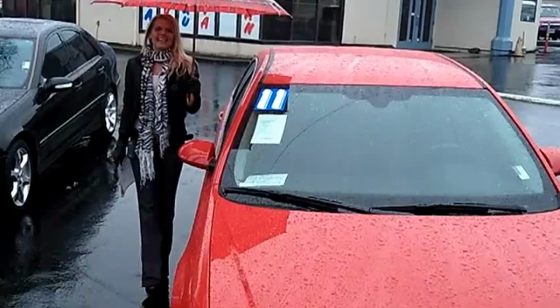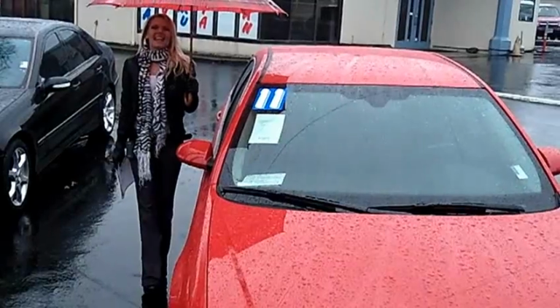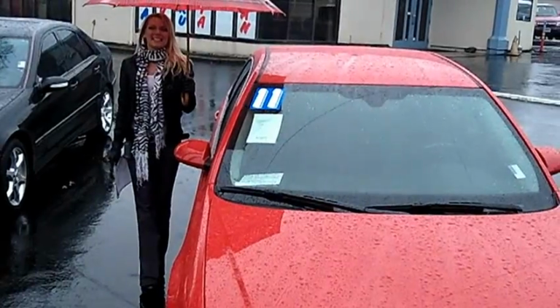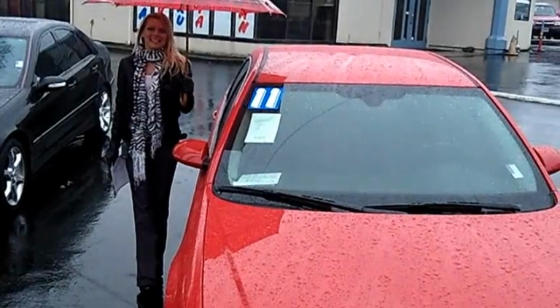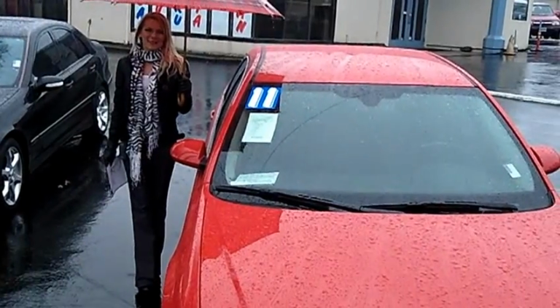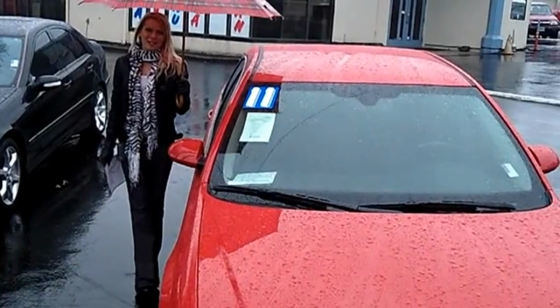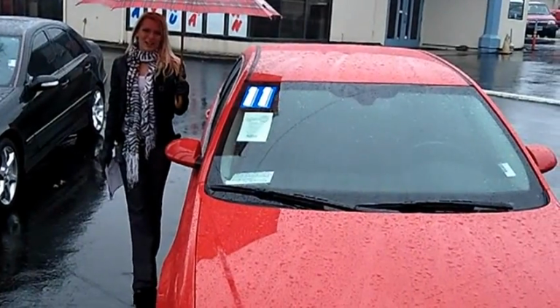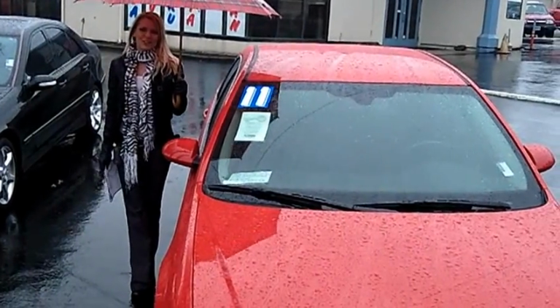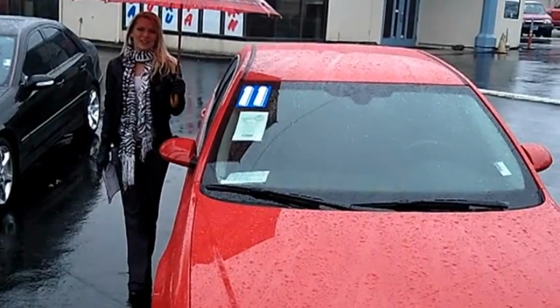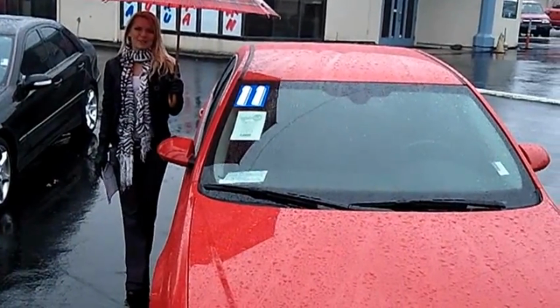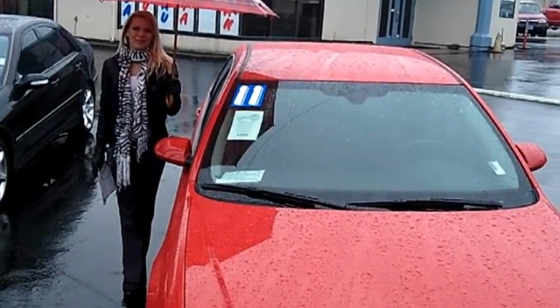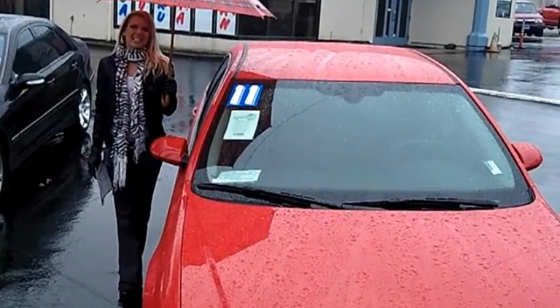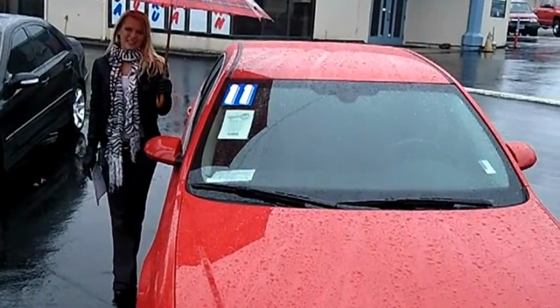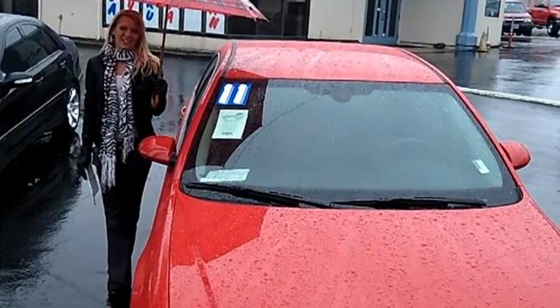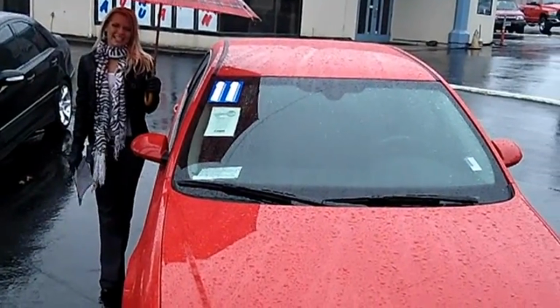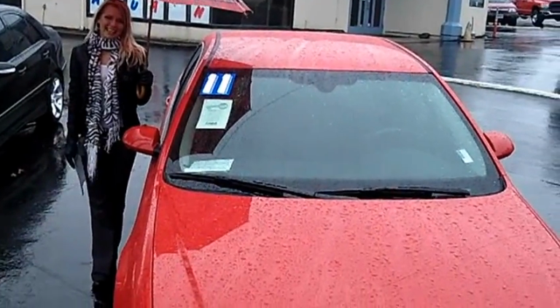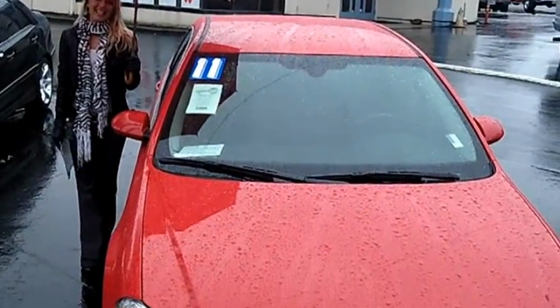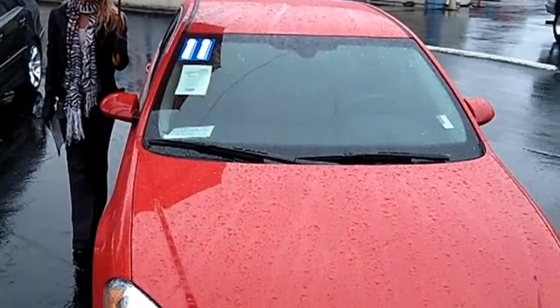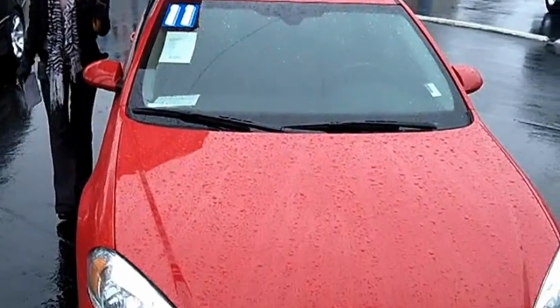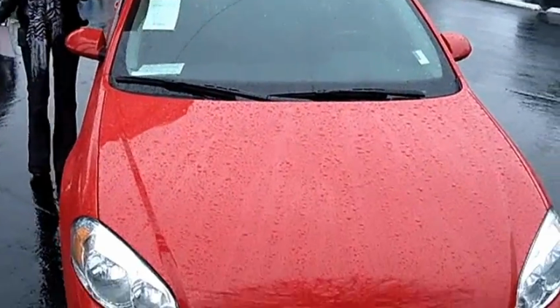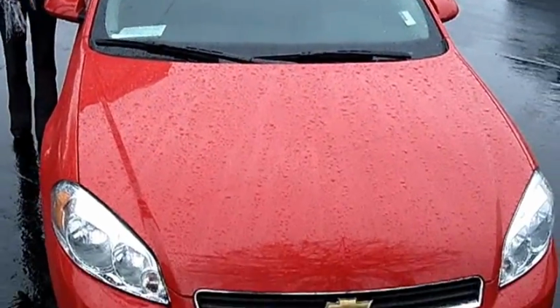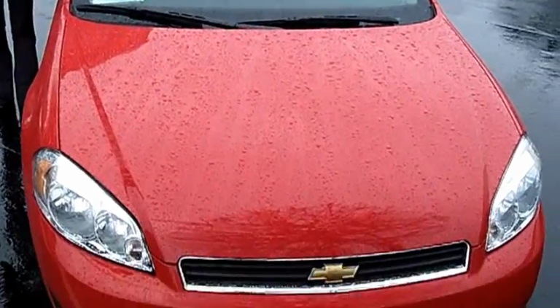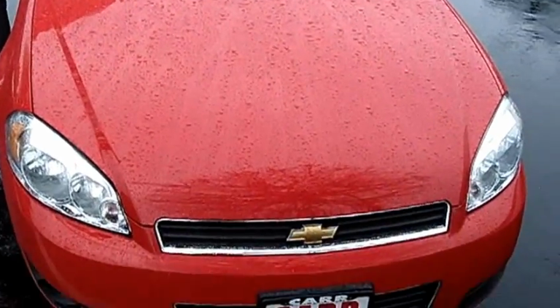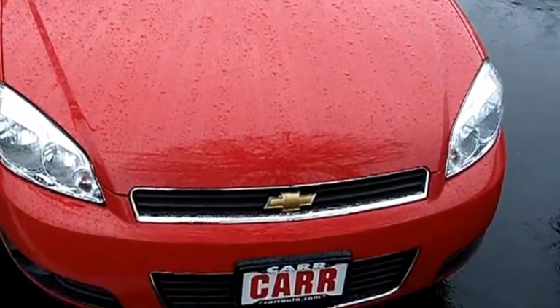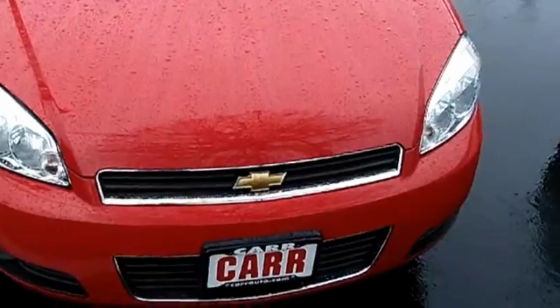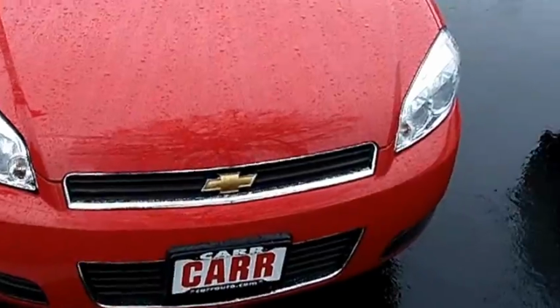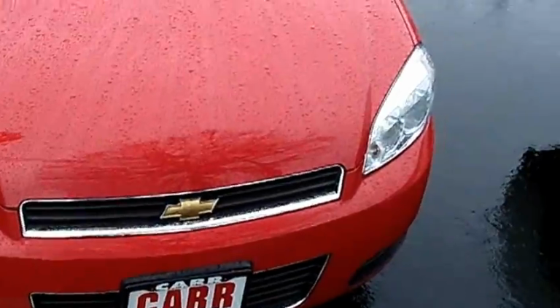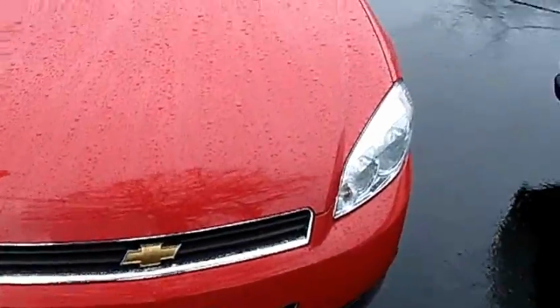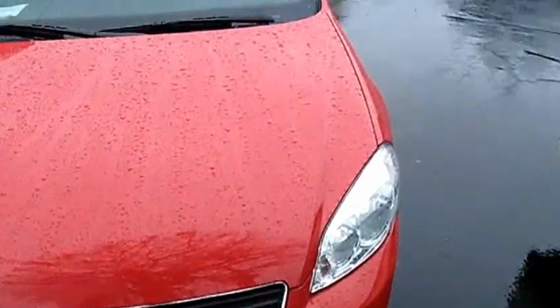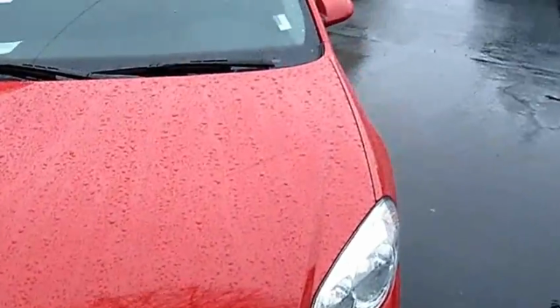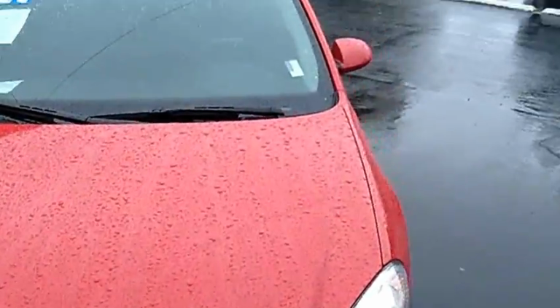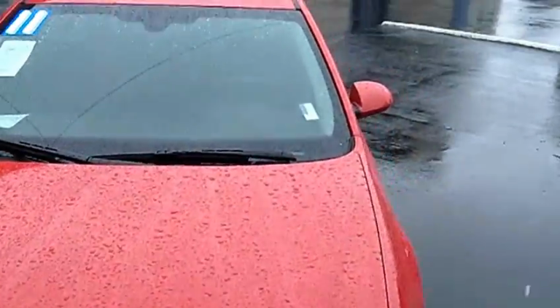Hi, this is Lacey. I'm here at Car Used Cars in Beaverton. Thanks for clicking on that link. This is your virtual tour of the 2011 Chevrolet Impala LT.